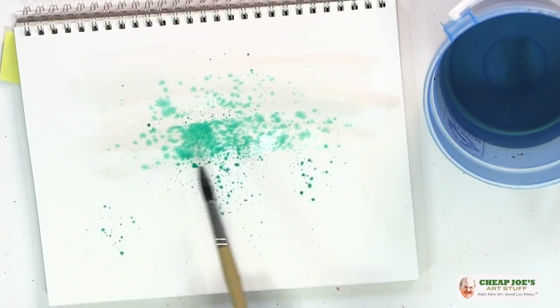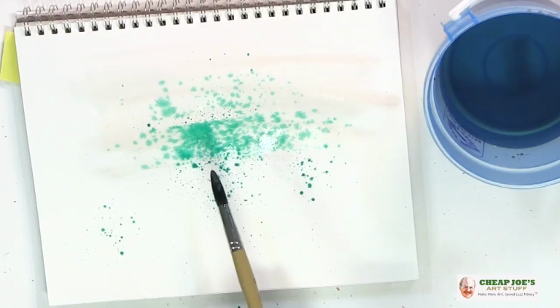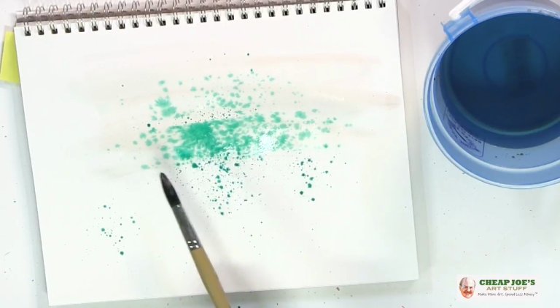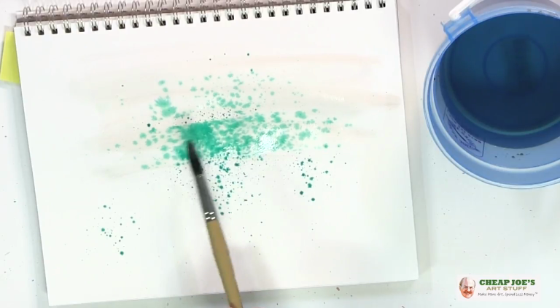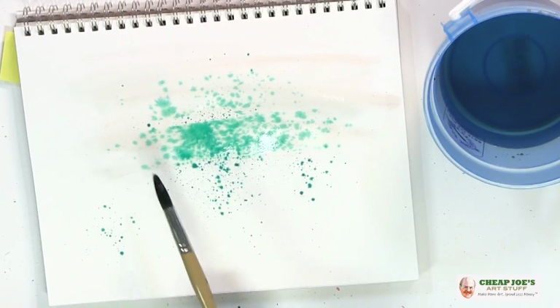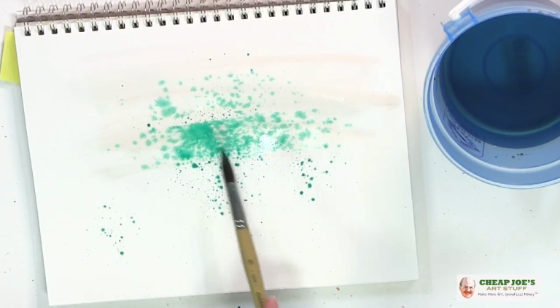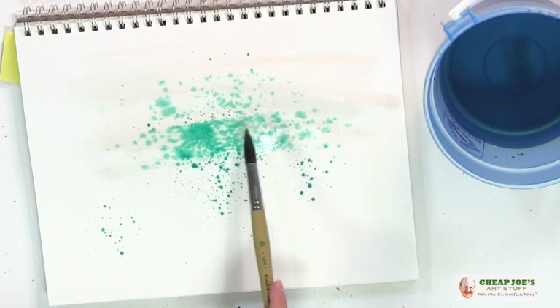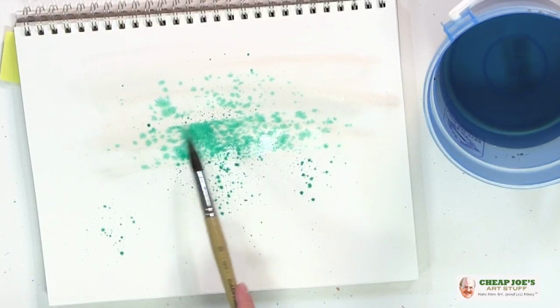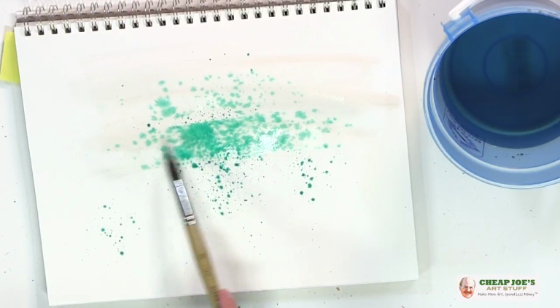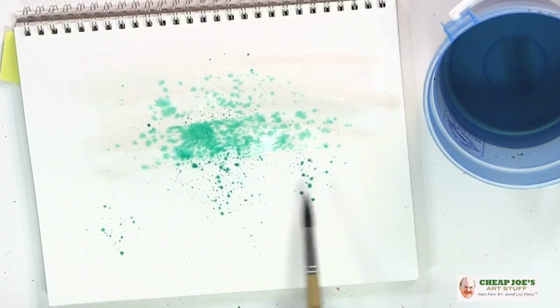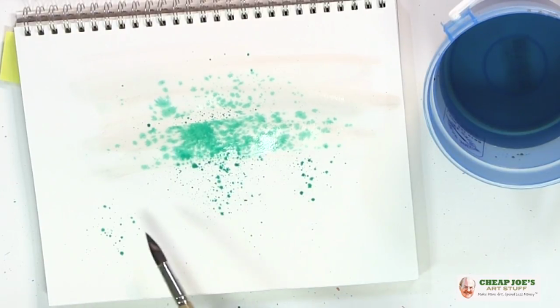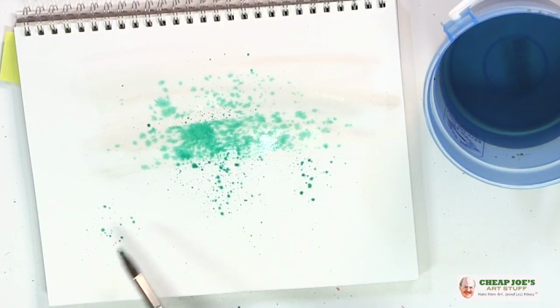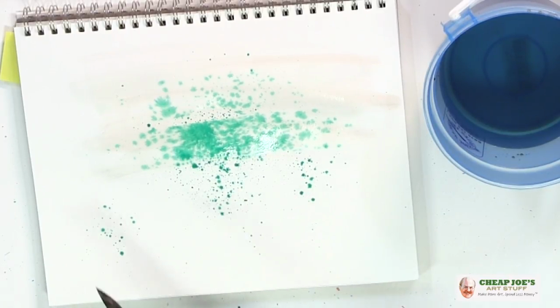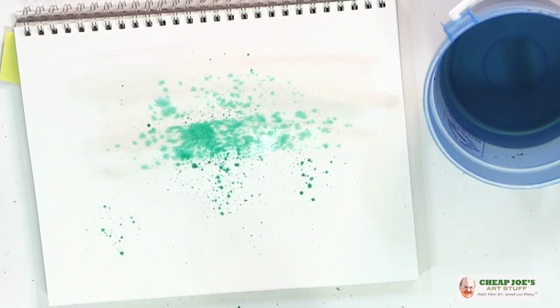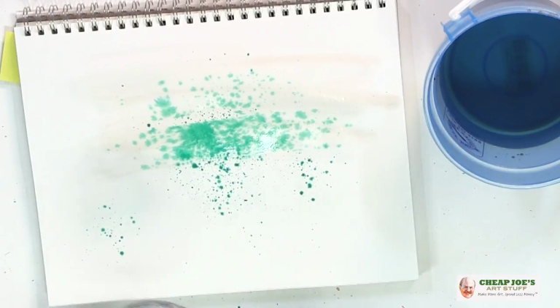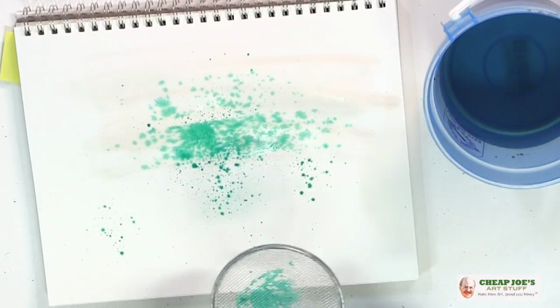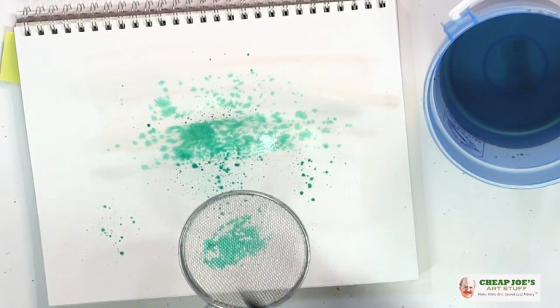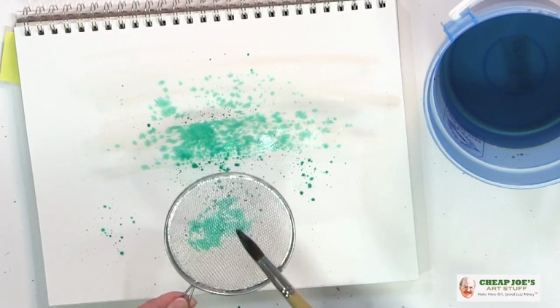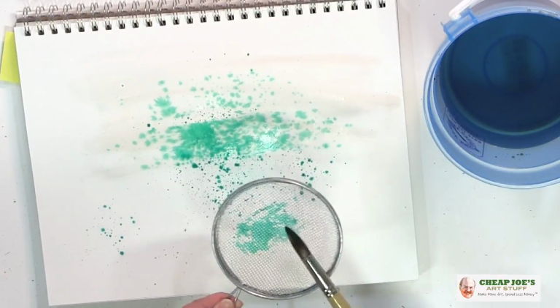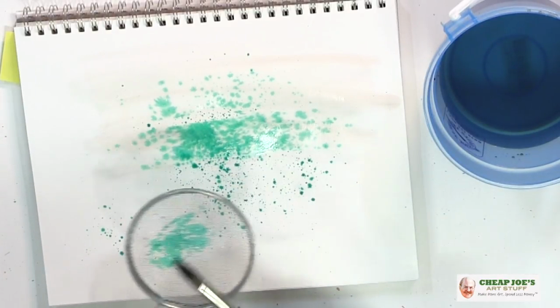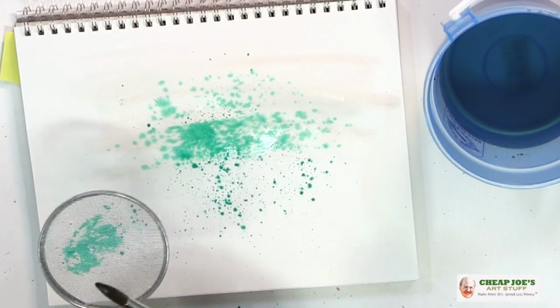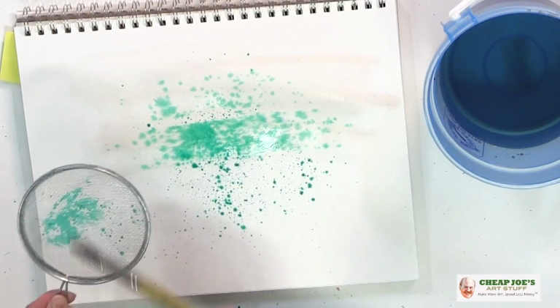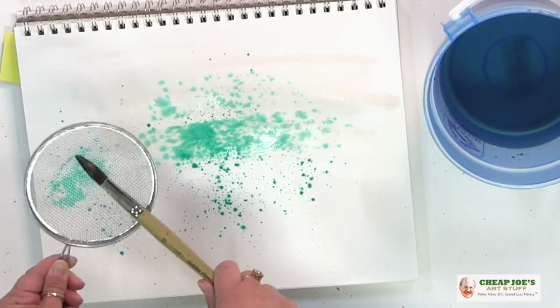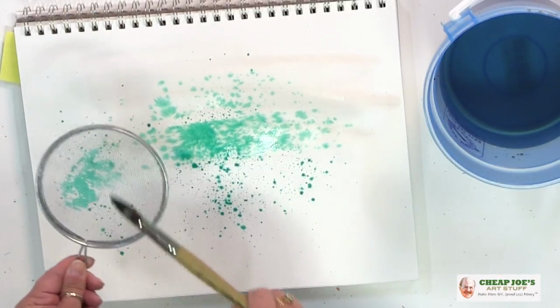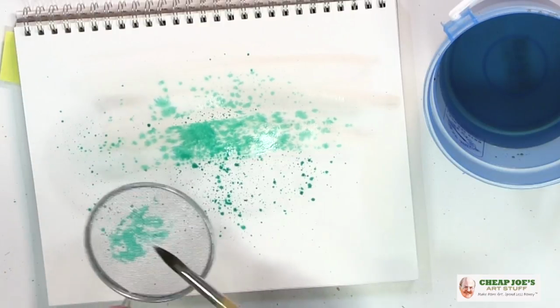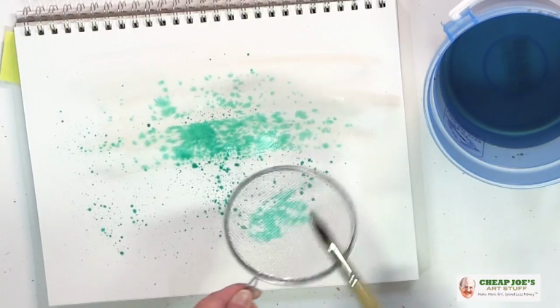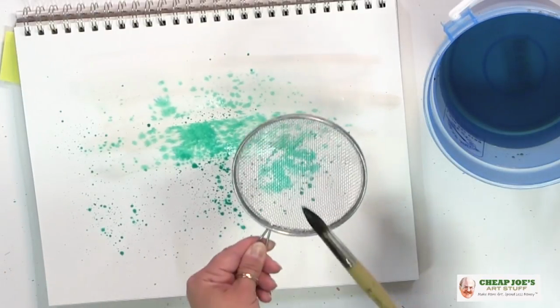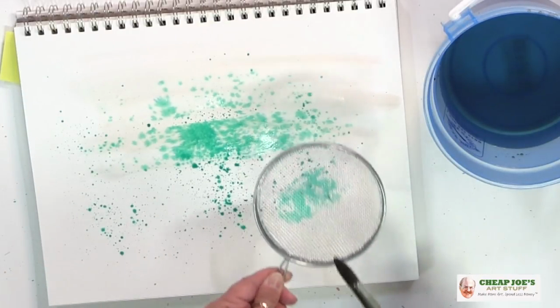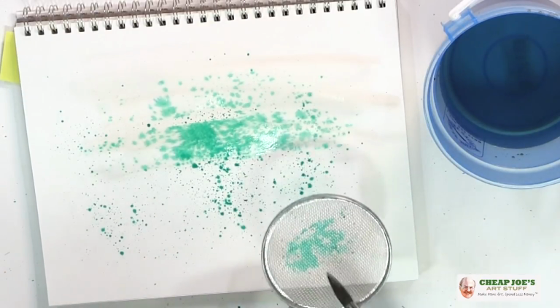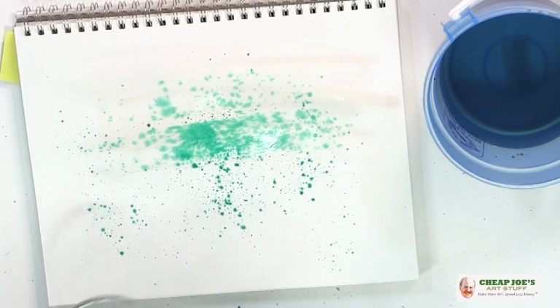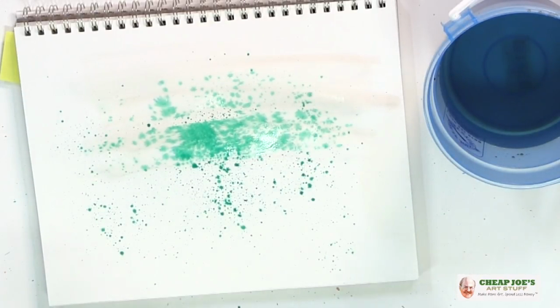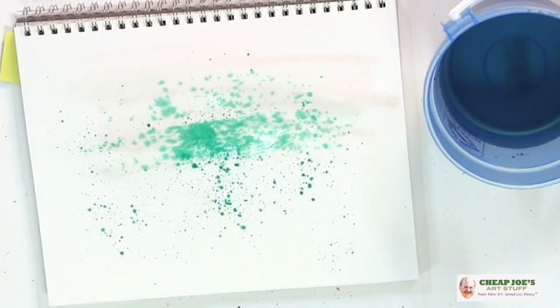You can see in the wet area where it's starting to bleed, and then in the areas that are dry you get a more tight, strict spatter. But really fun, really really easy — it adds visual interest and texture.